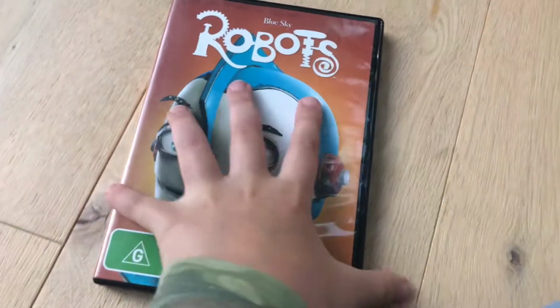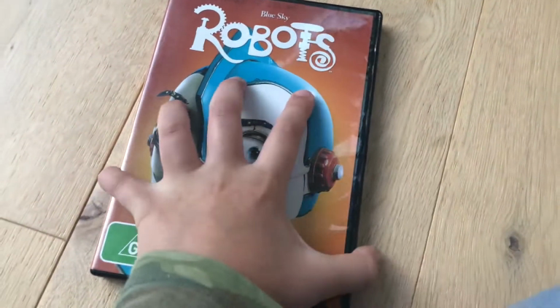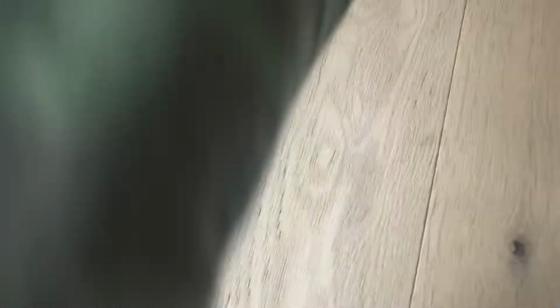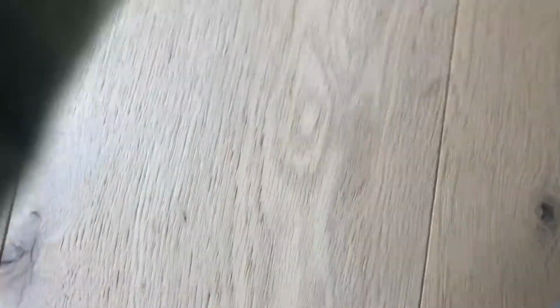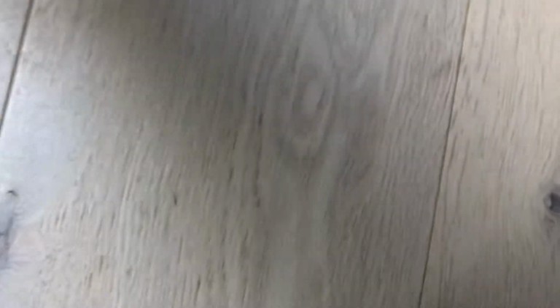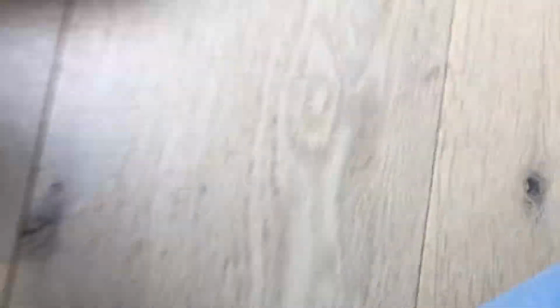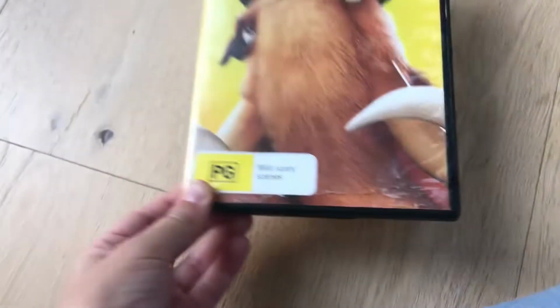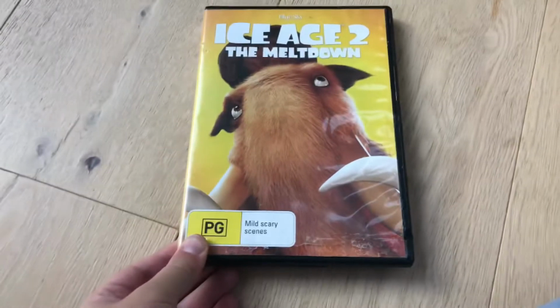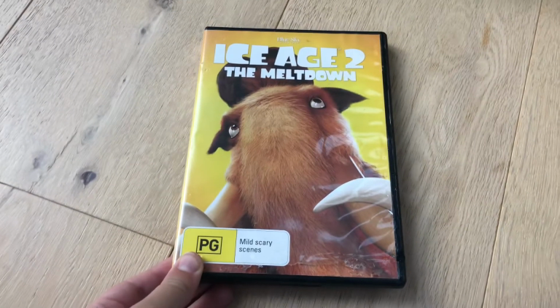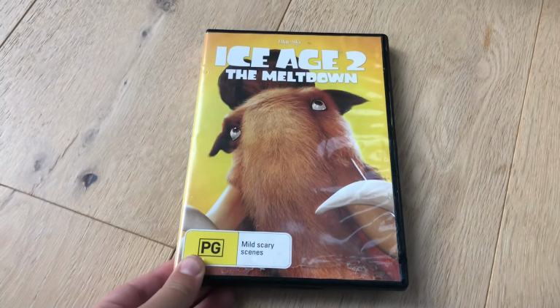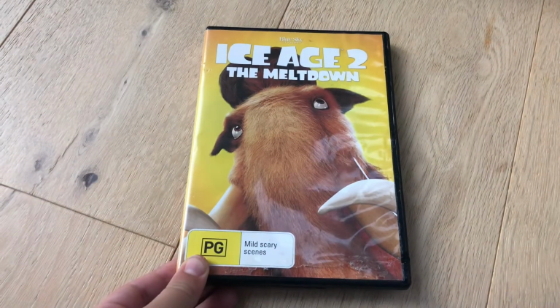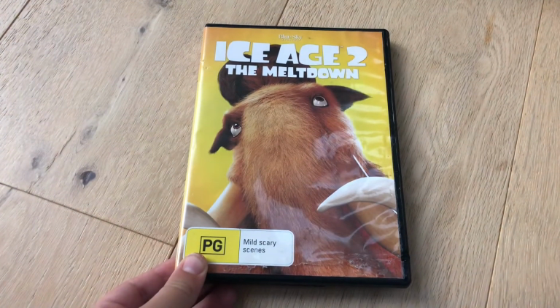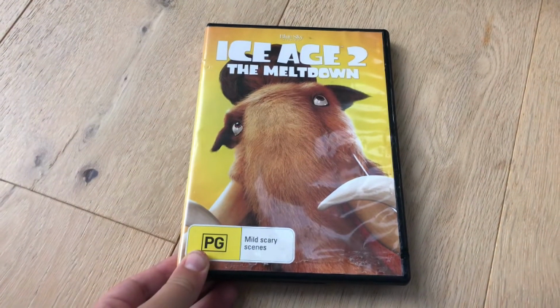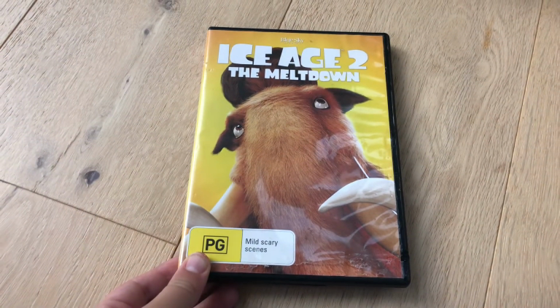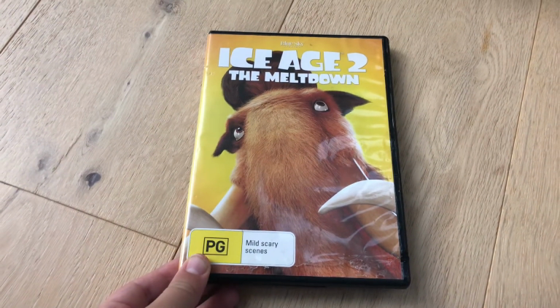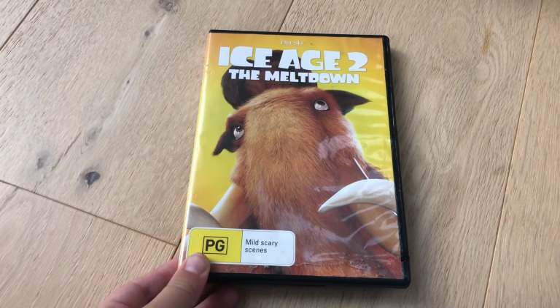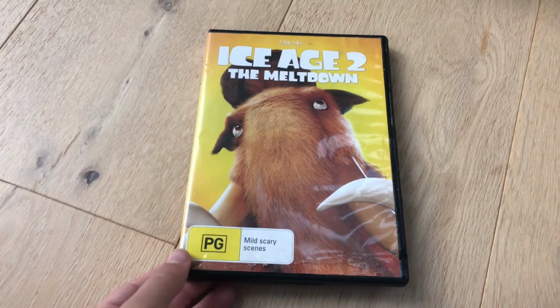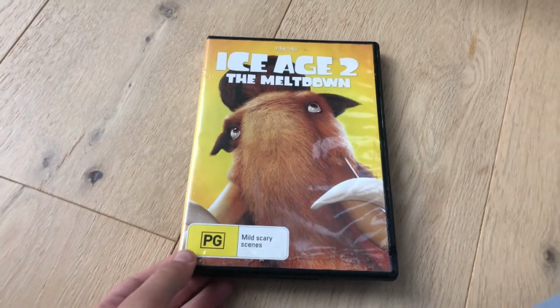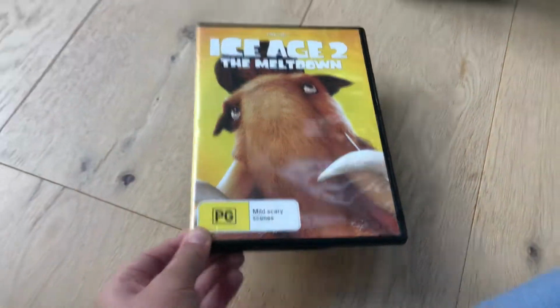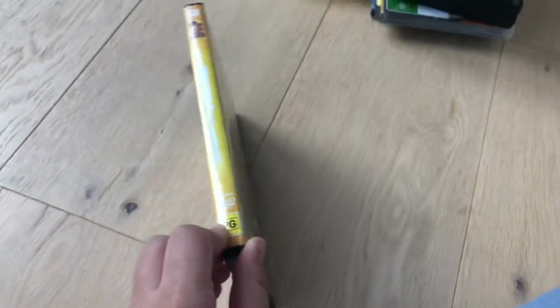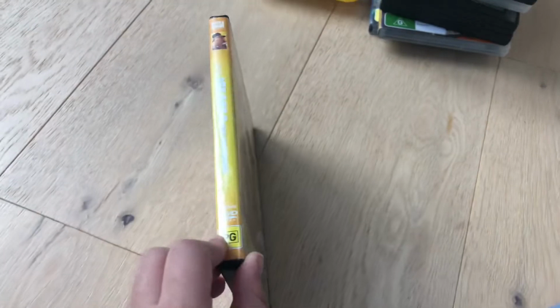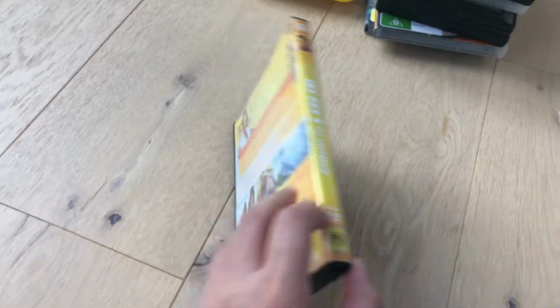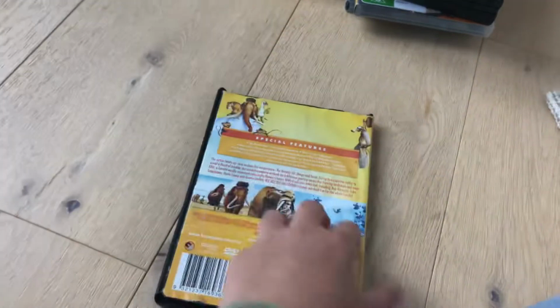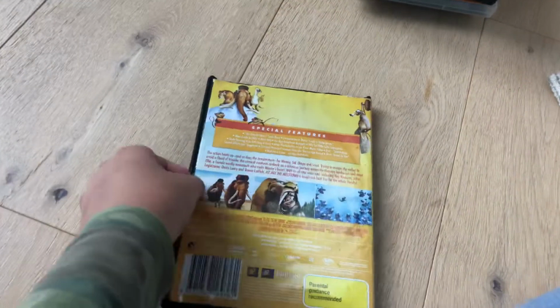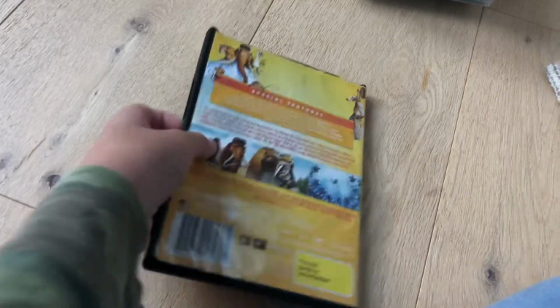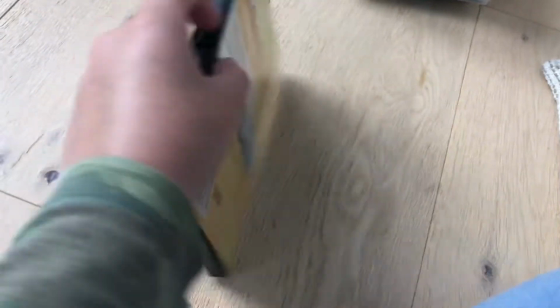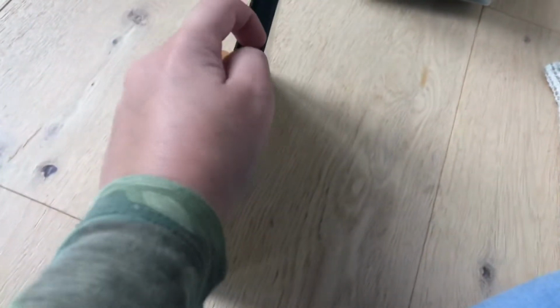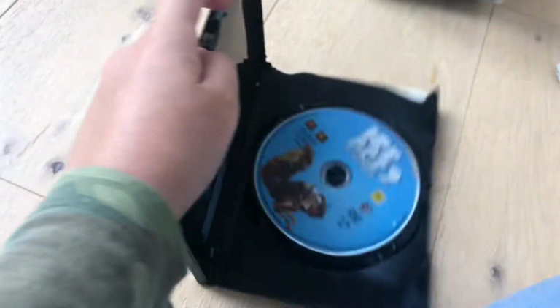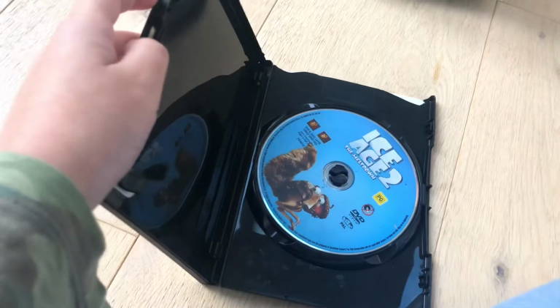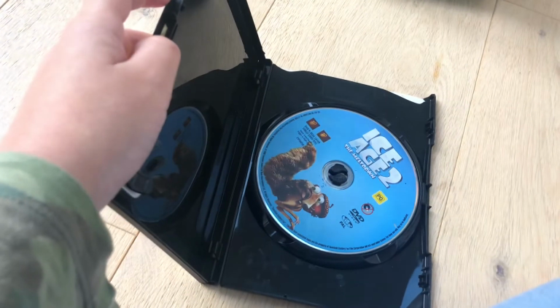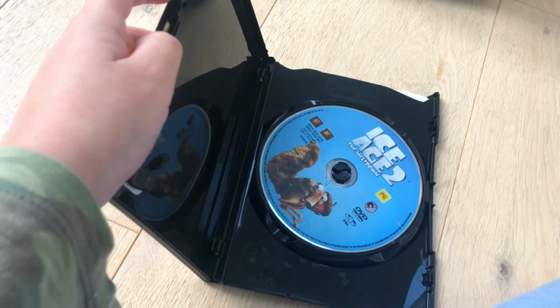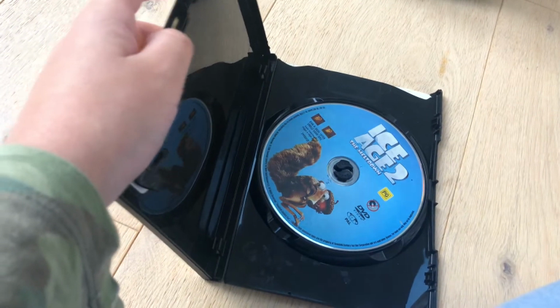Let's start with Ice Age 2: The Meltdown 2006 DVD. Here's front, spine, and the back, here's the disc.